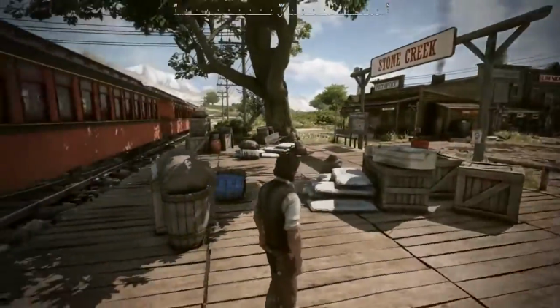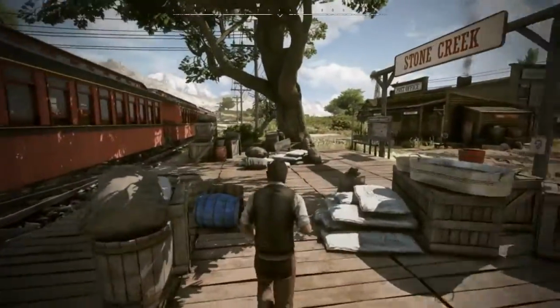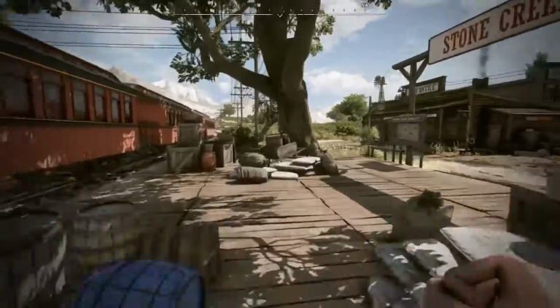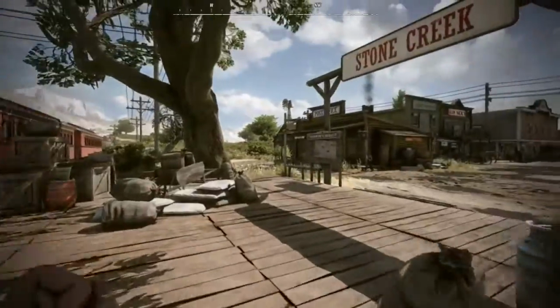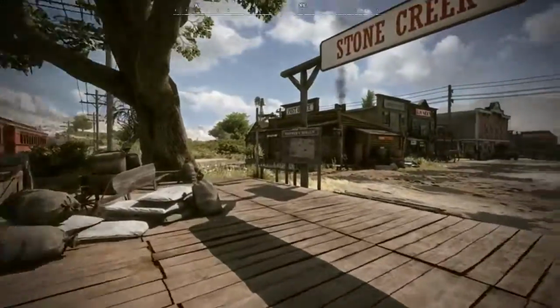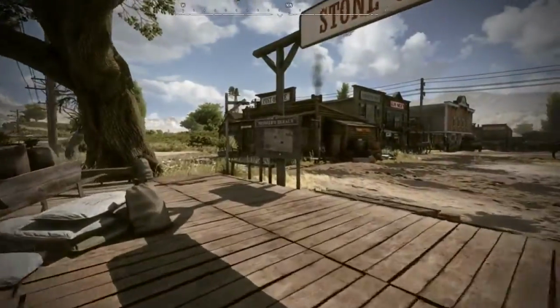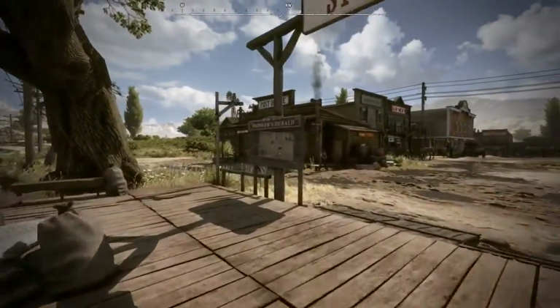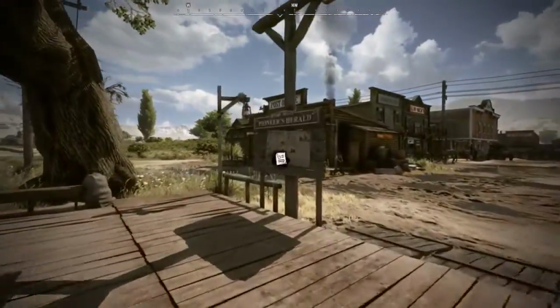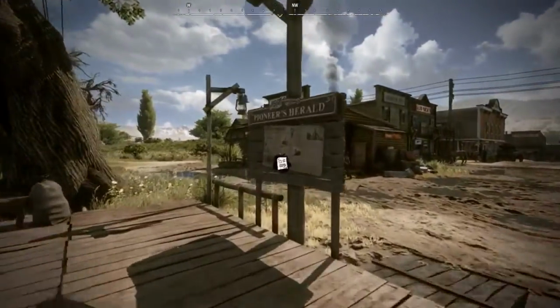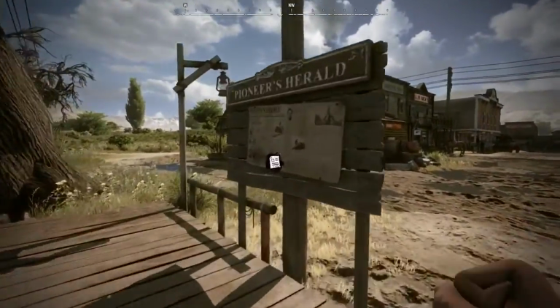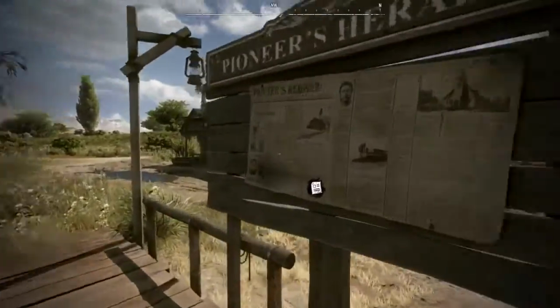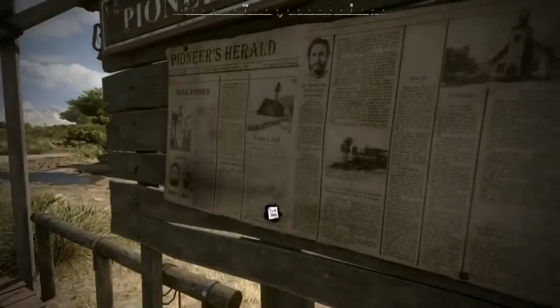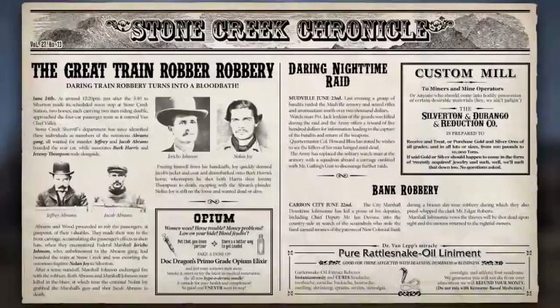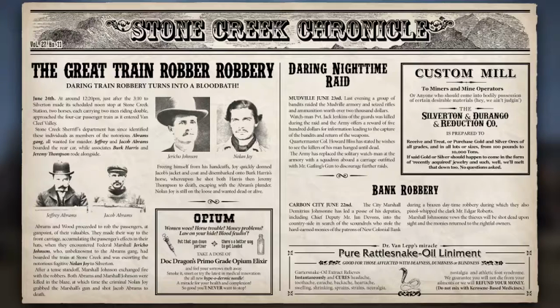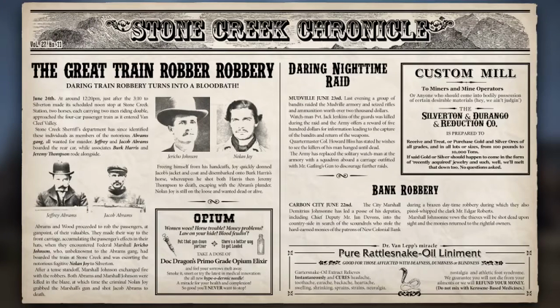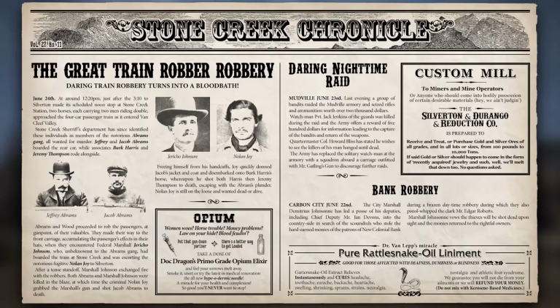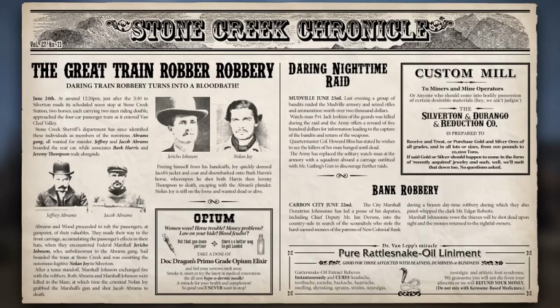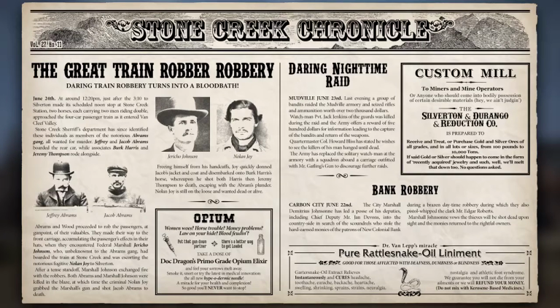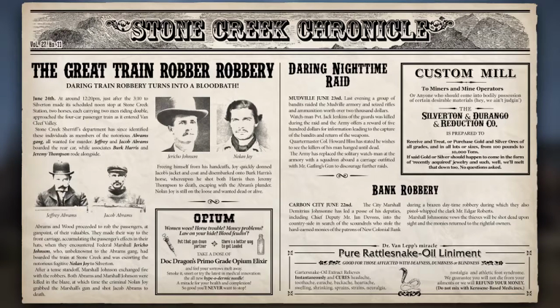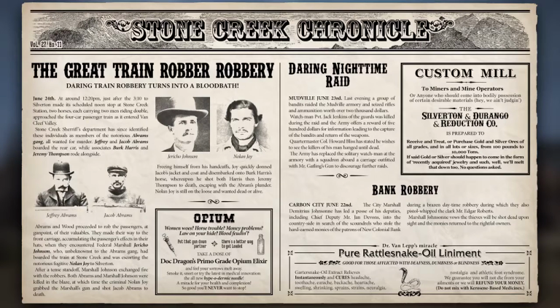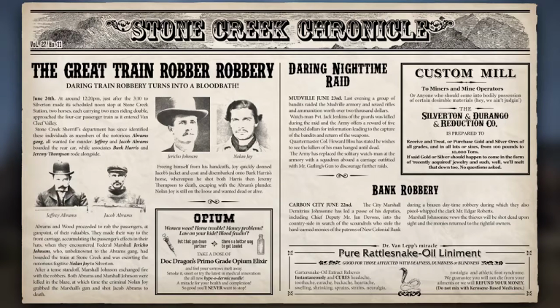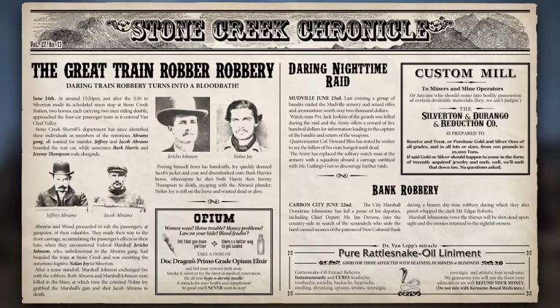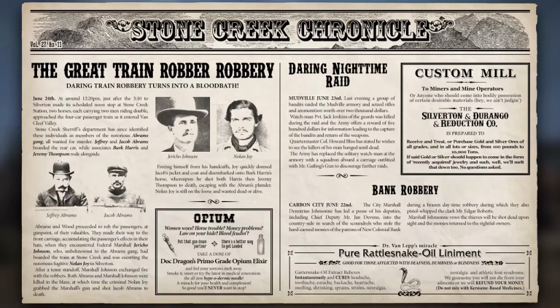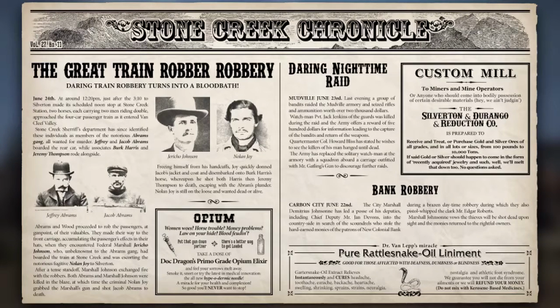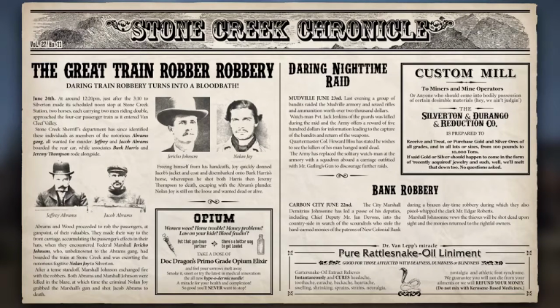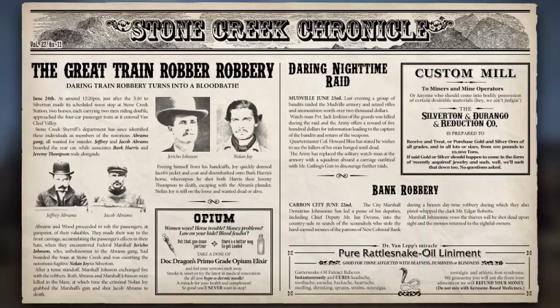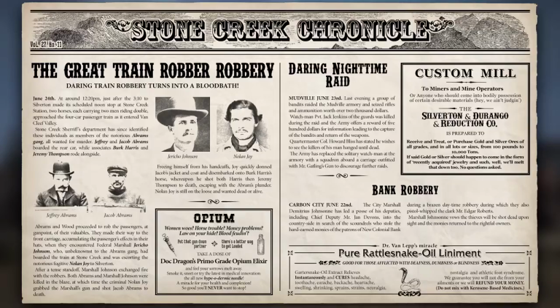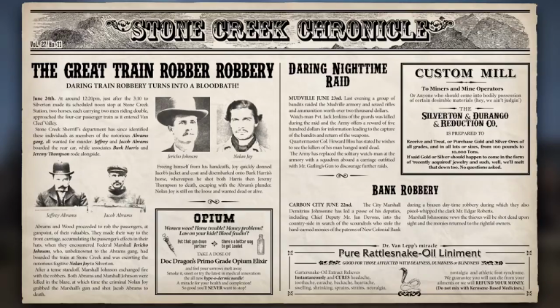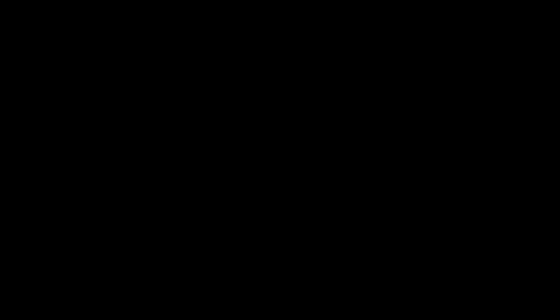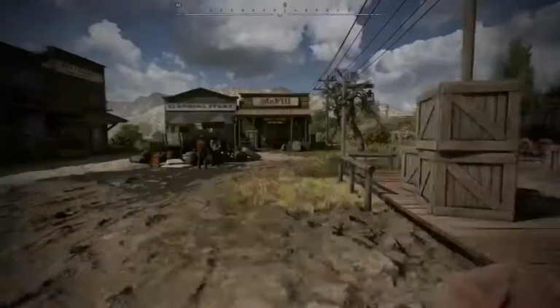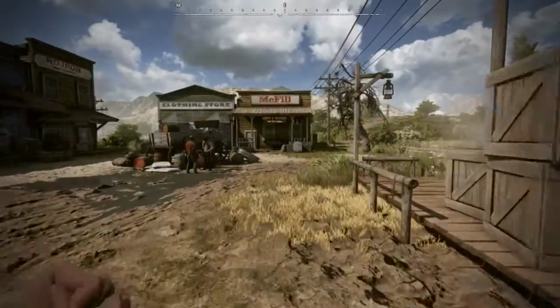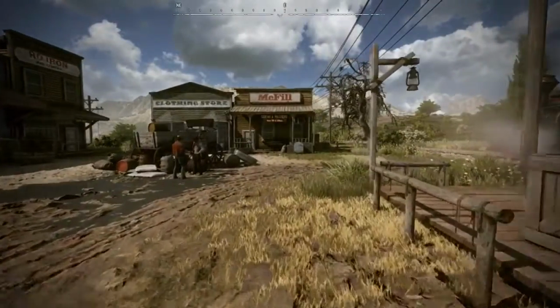Newspapers are a key part of world building in WWO. We plan on writing new ones on a regular basis to expose more of the game story and highlight what's happened in the world, so some player actions become part of the lore. They're not just fun — they'll also contain info about in-game events.